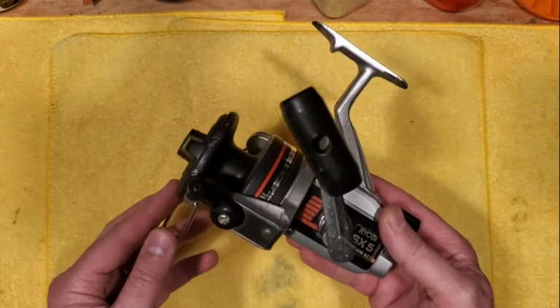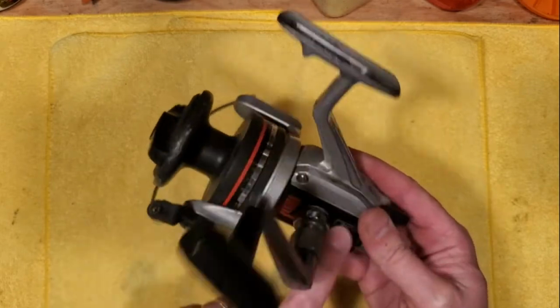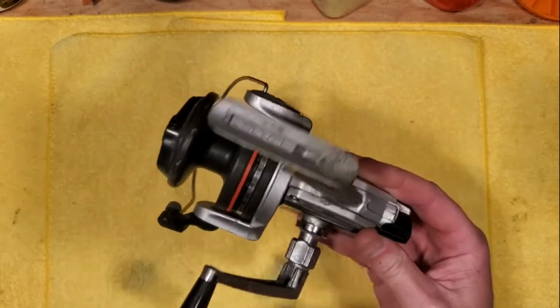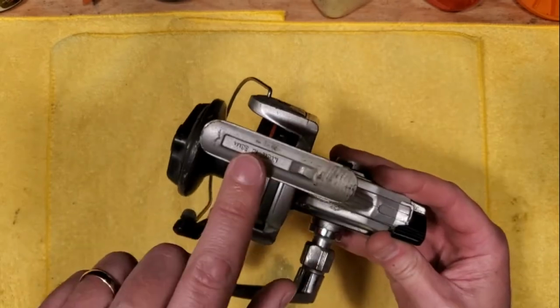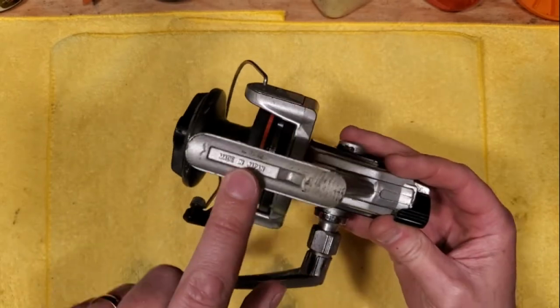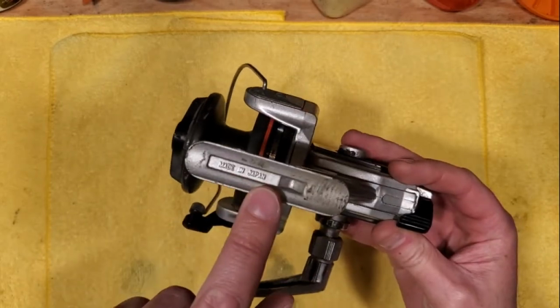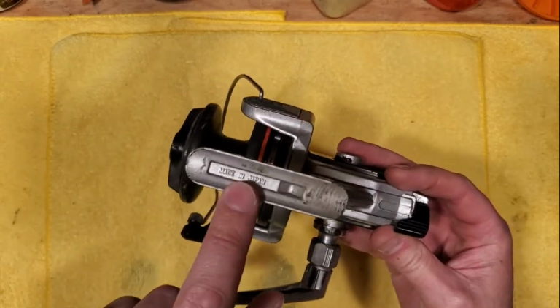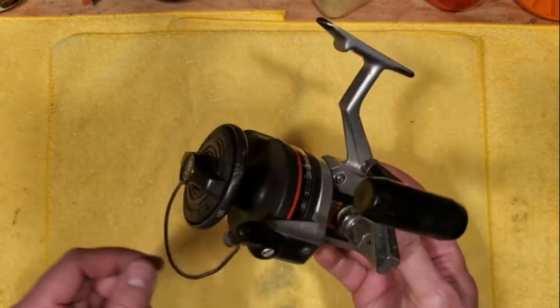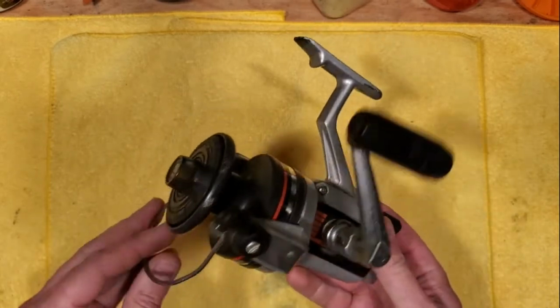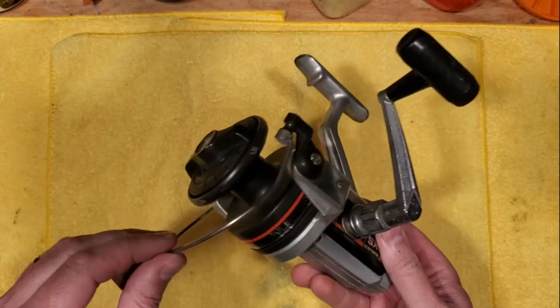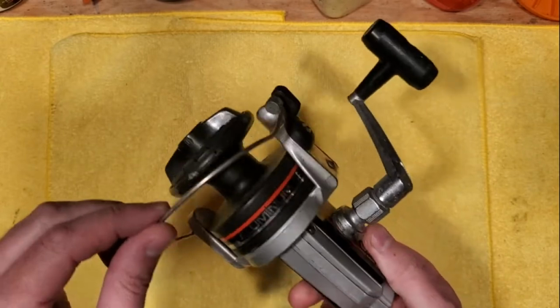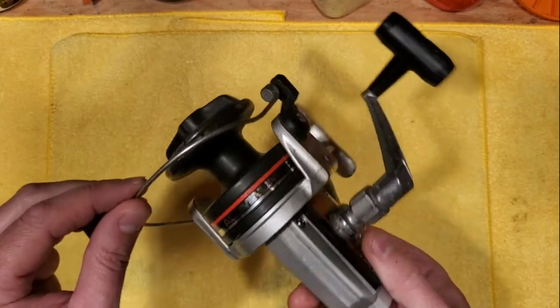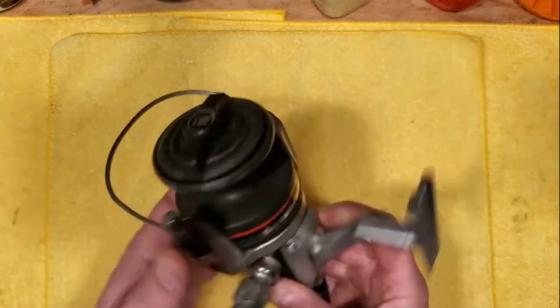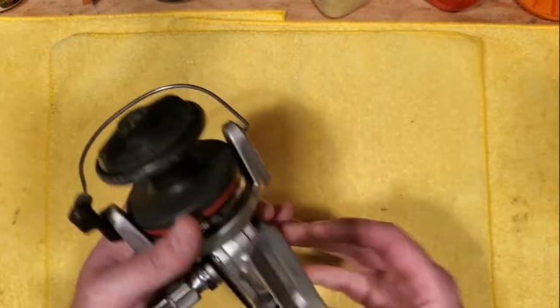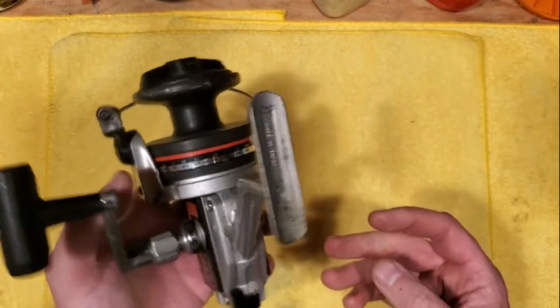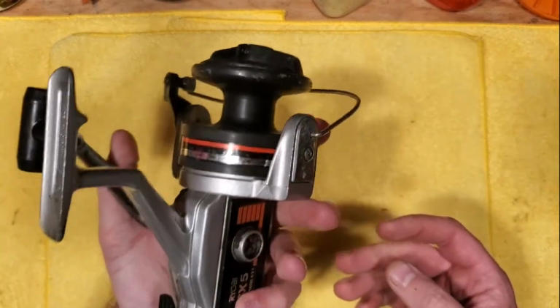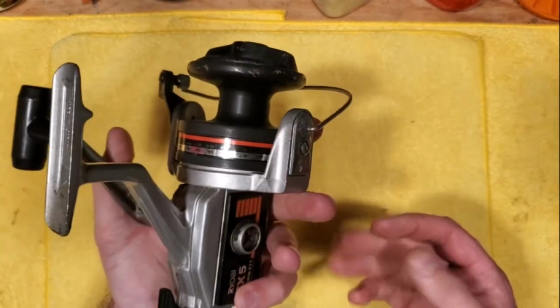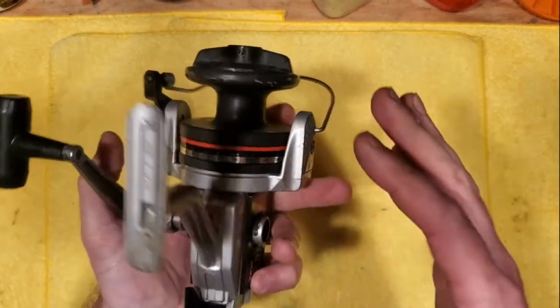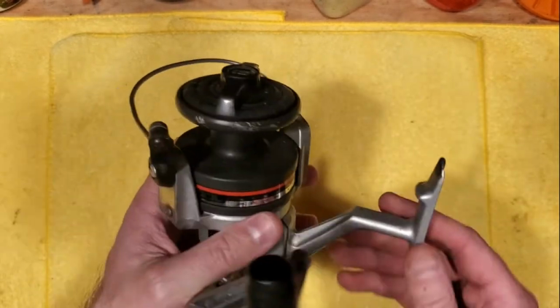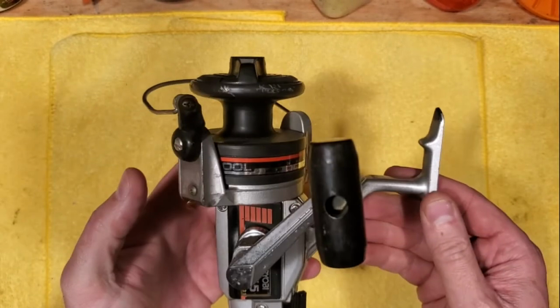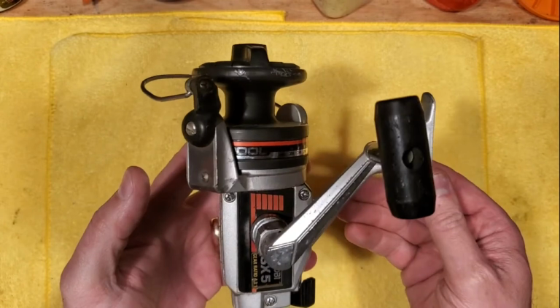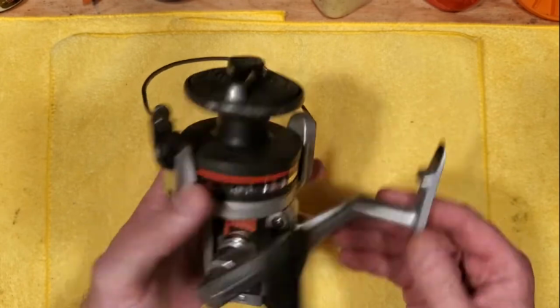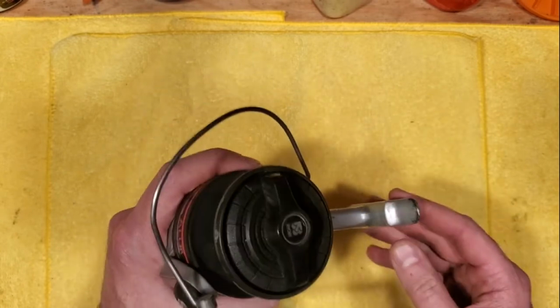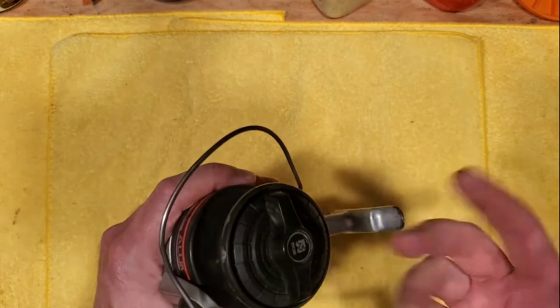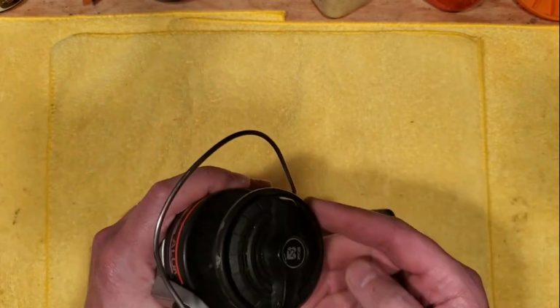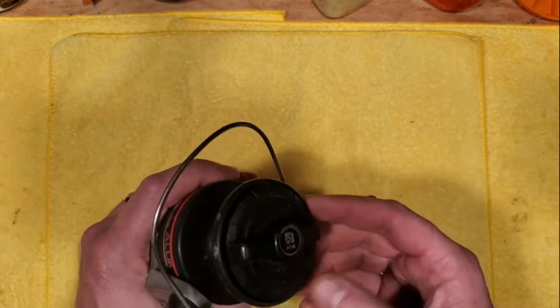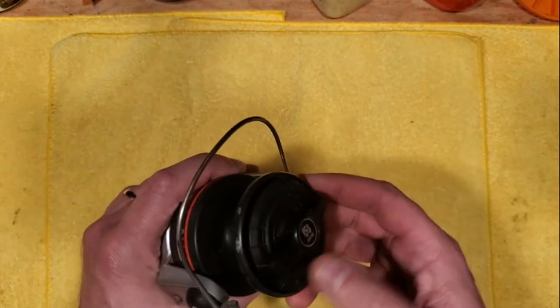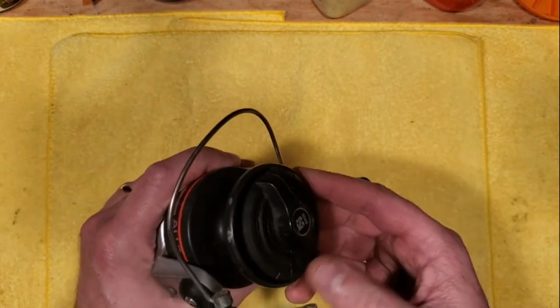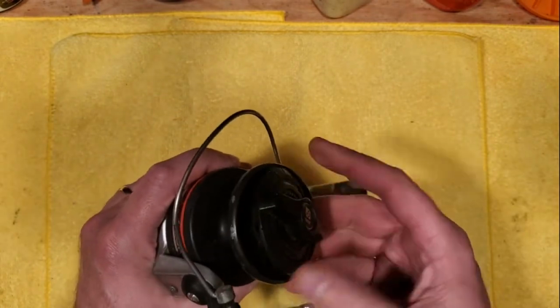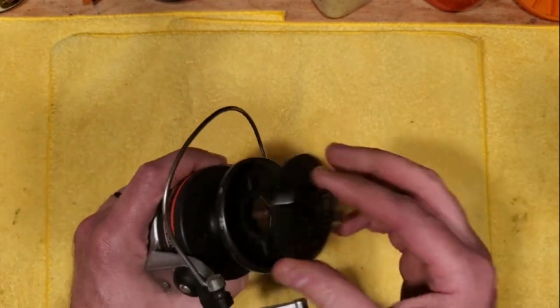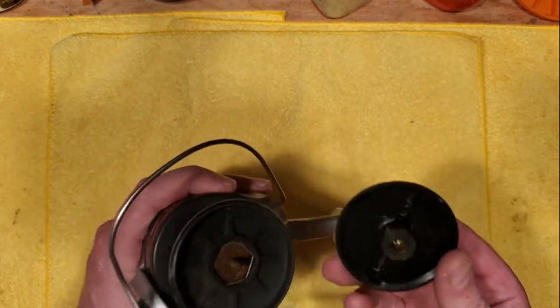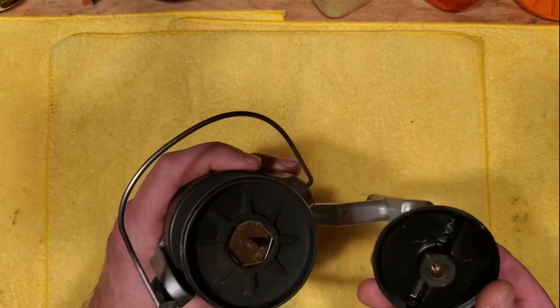Ryobi is a Japanese company — these are made in Japan. All in all, it's actually a pretty solid reel the way it's constructed and built. There's nothing wrong with that. So let's have a look under the cap here and see what's going on.